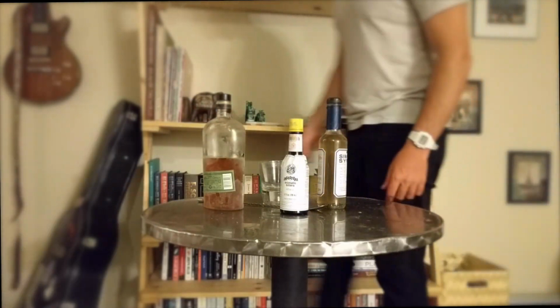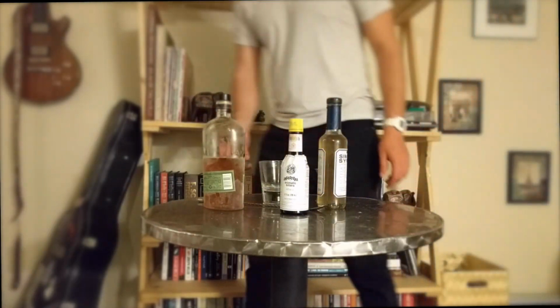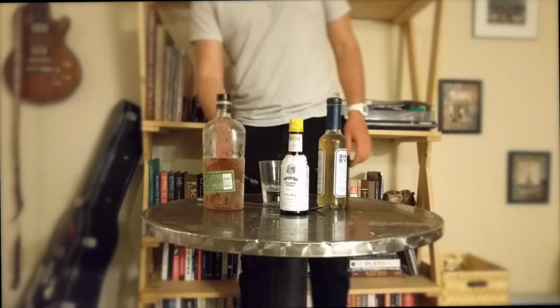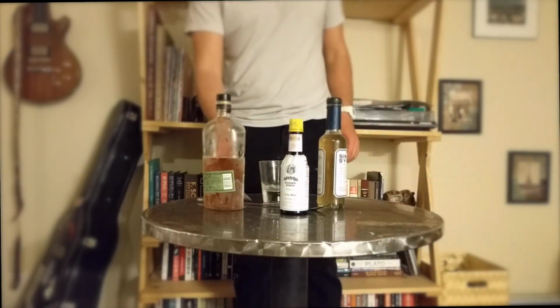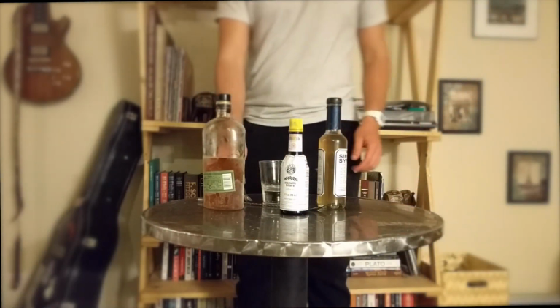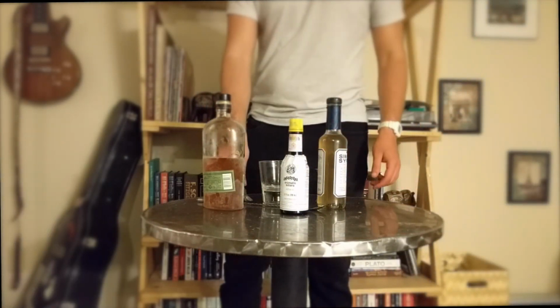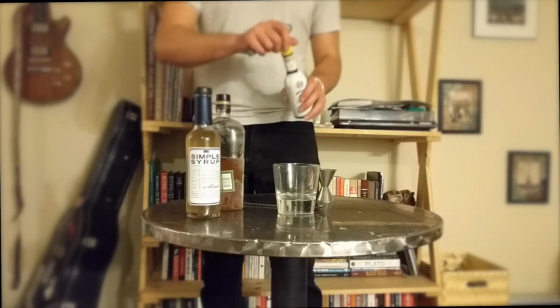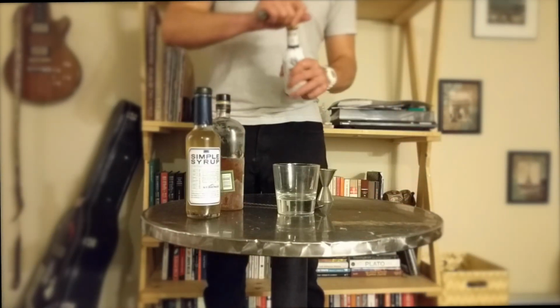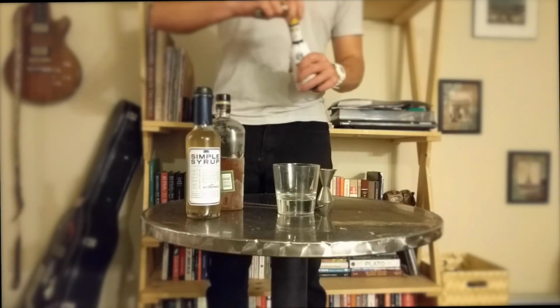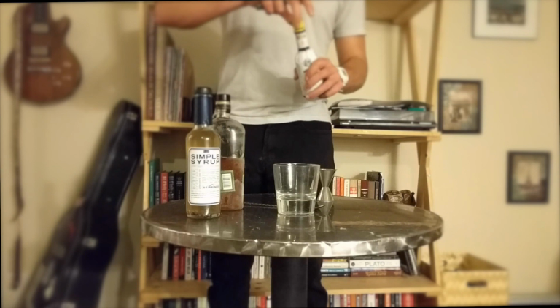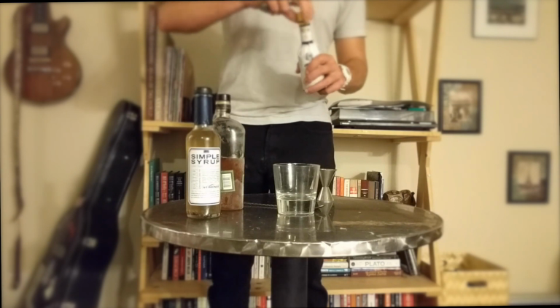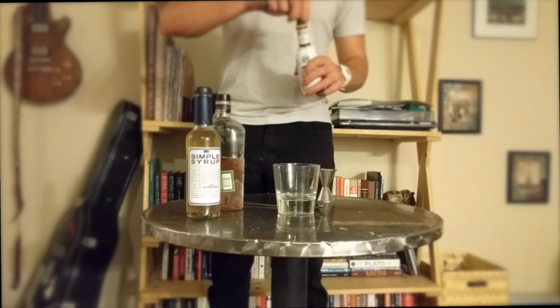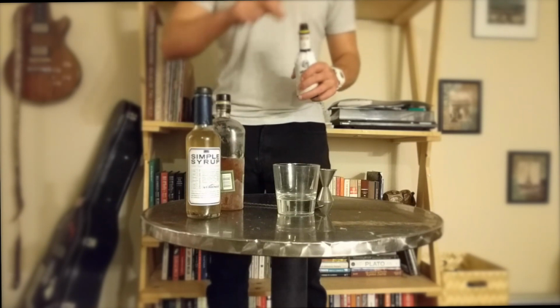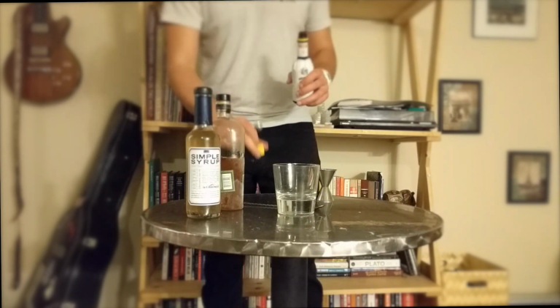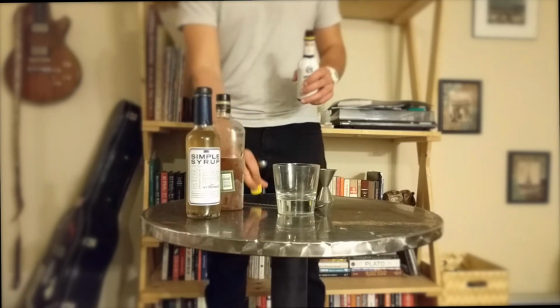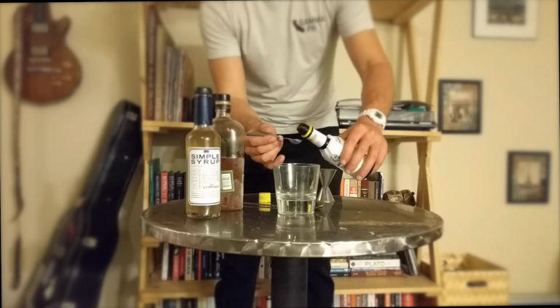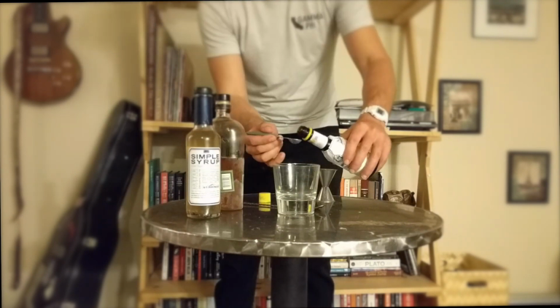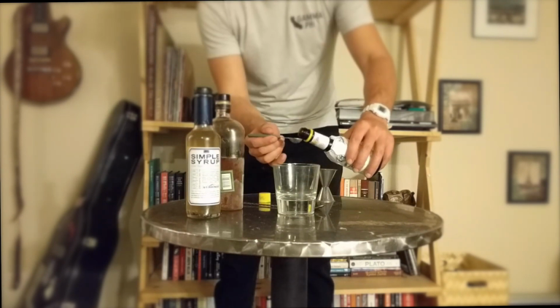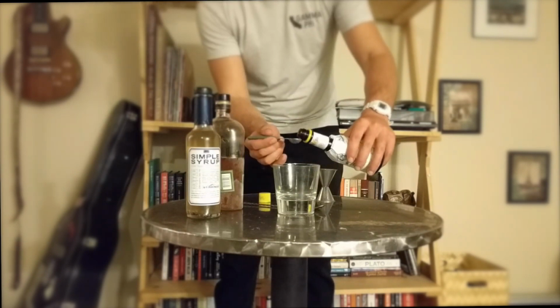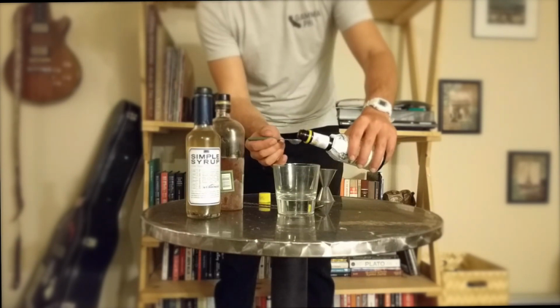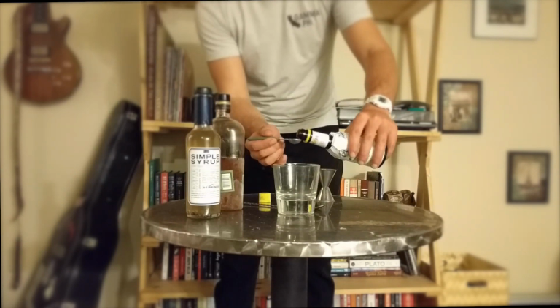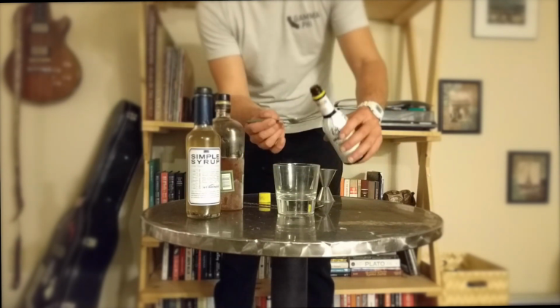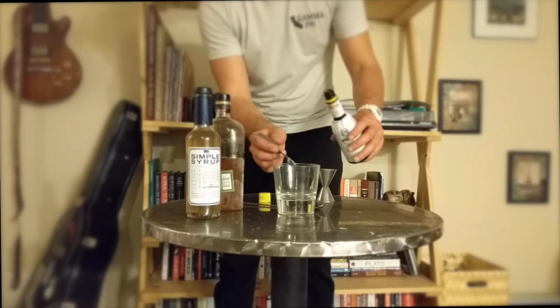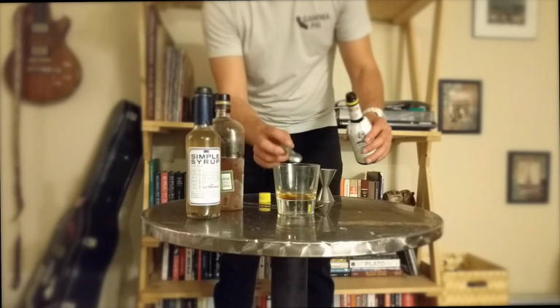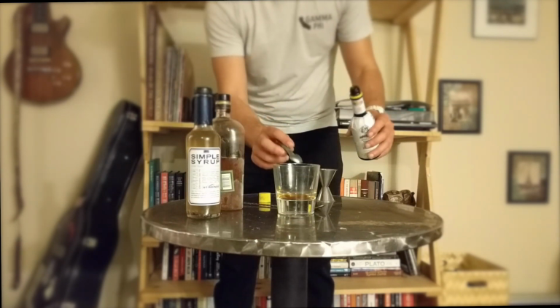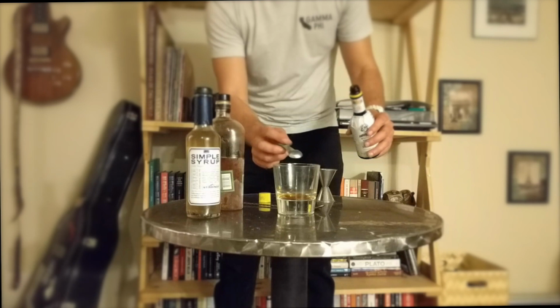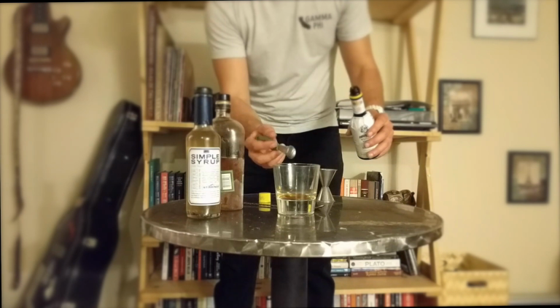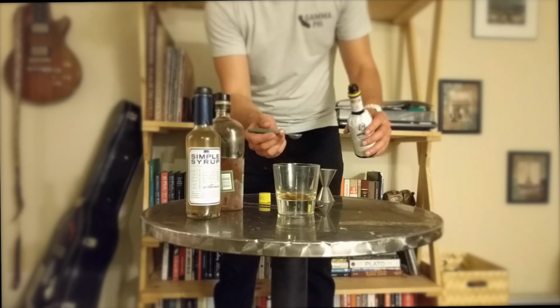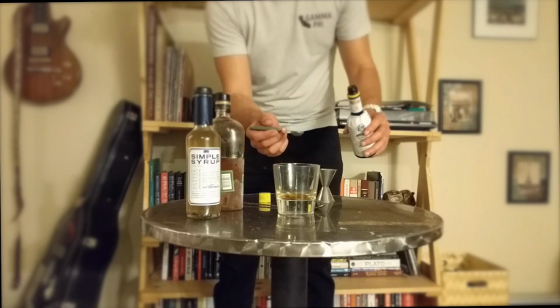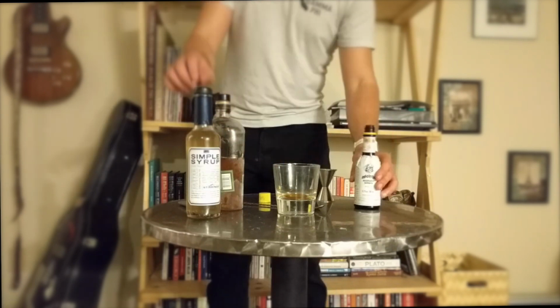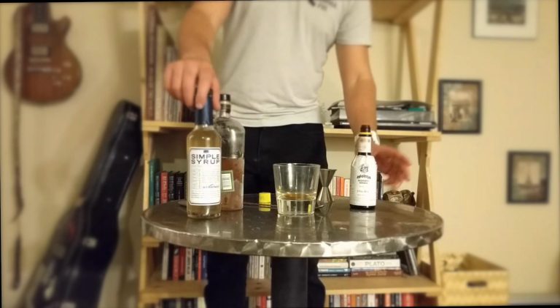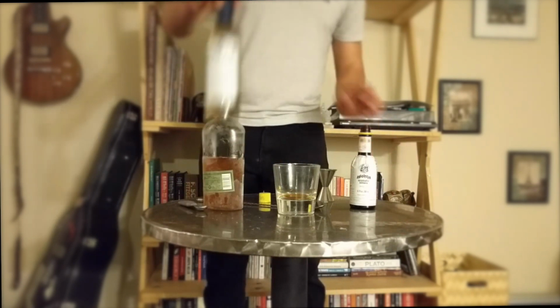Today we're going to be making an old-fashioned. First we're gonna throw a dash of bitters in a lowball glass — a half teaspoon seems about right. Next let's add a teaspoon of simple syrup.